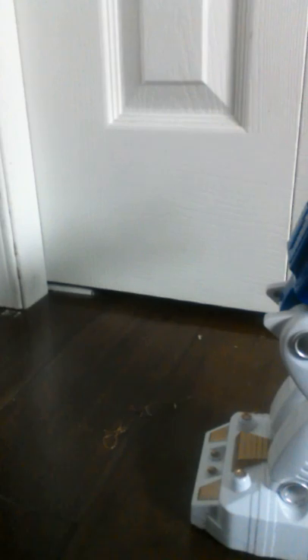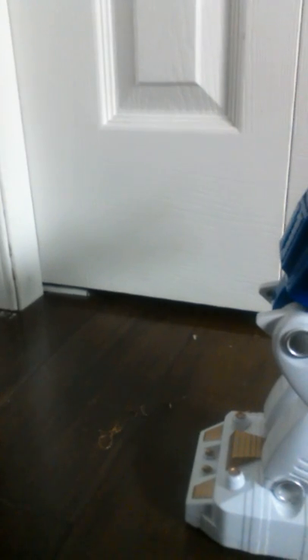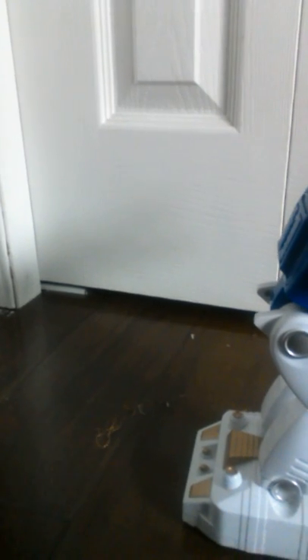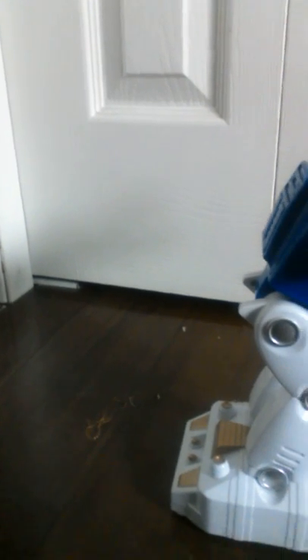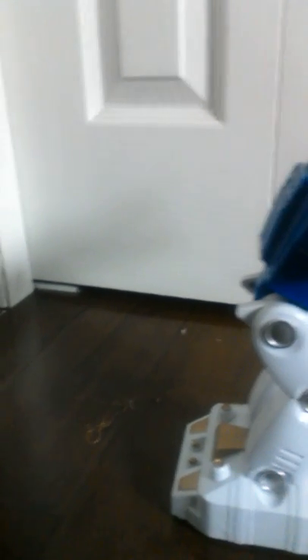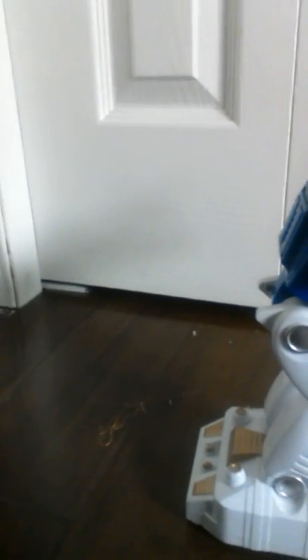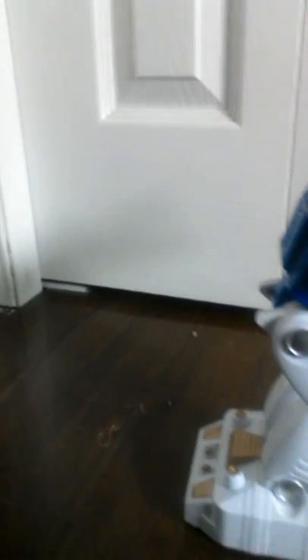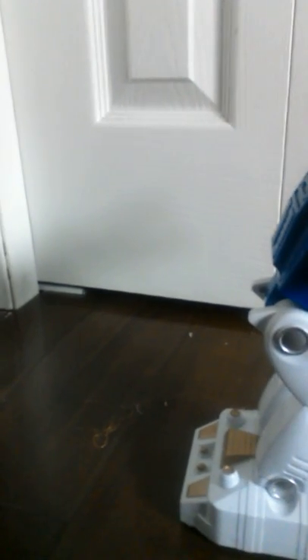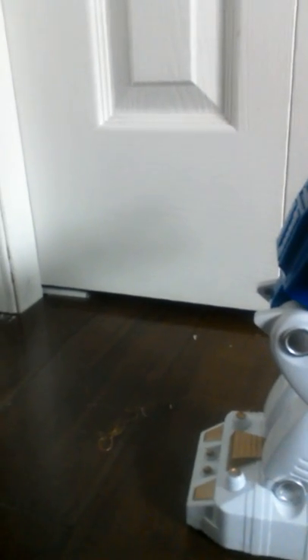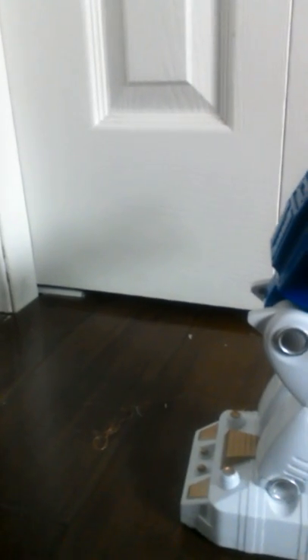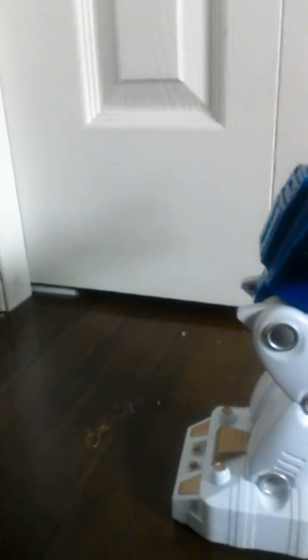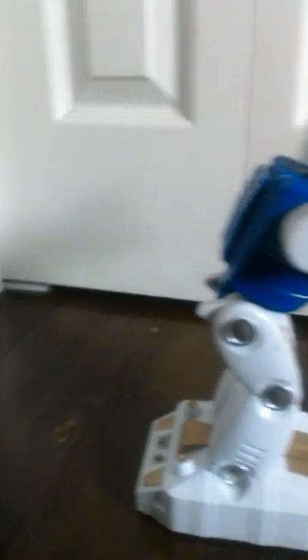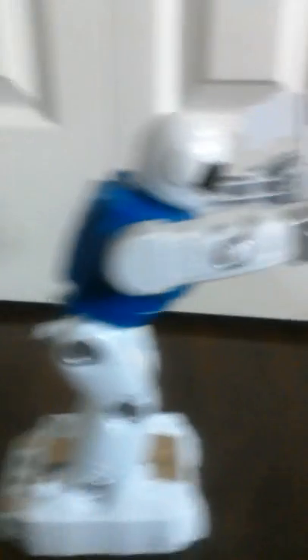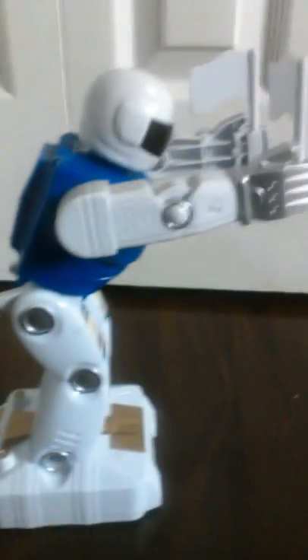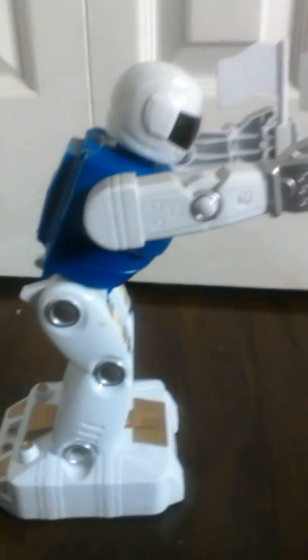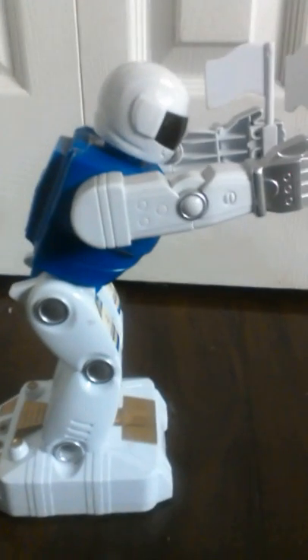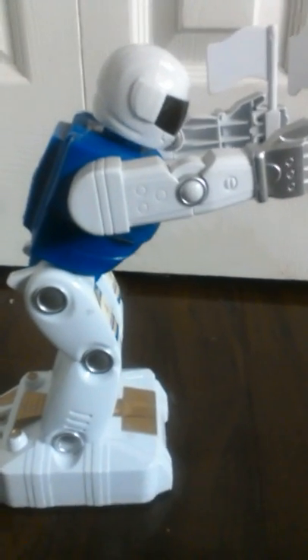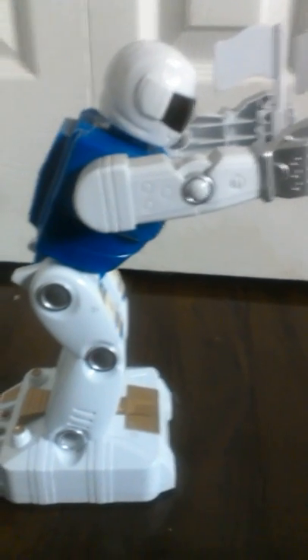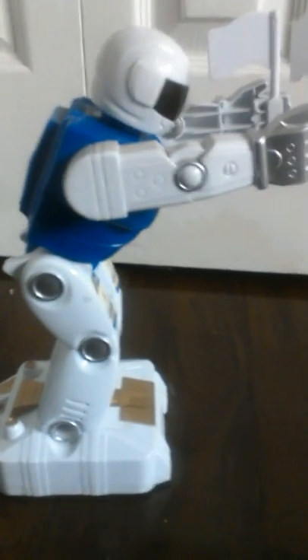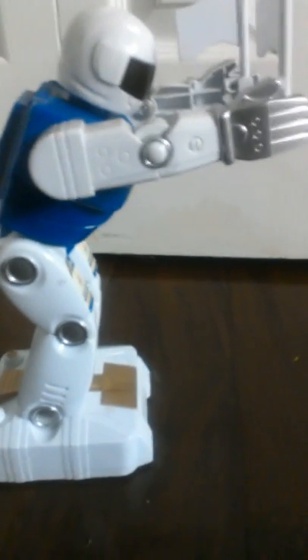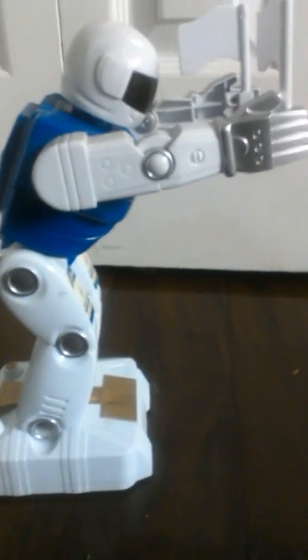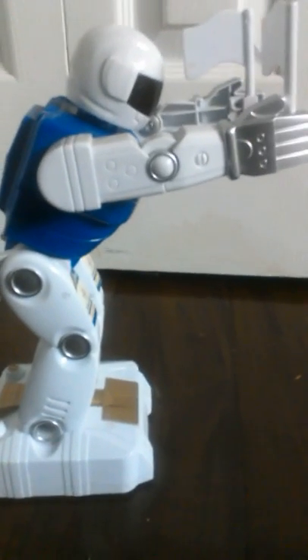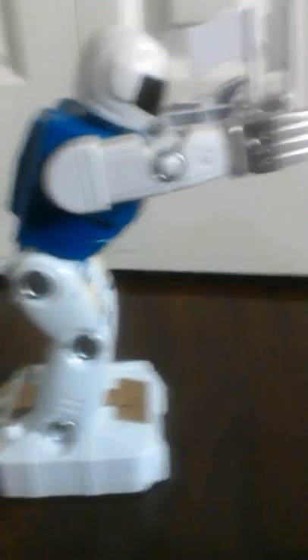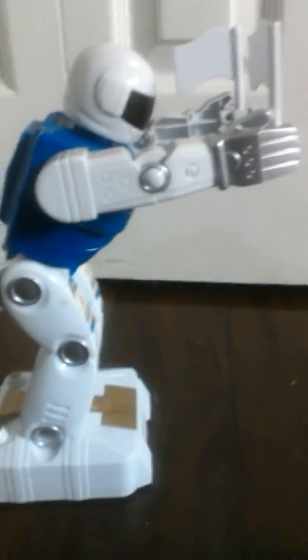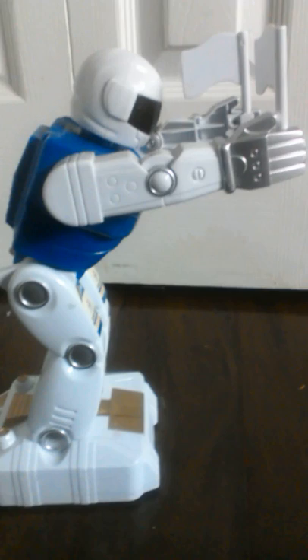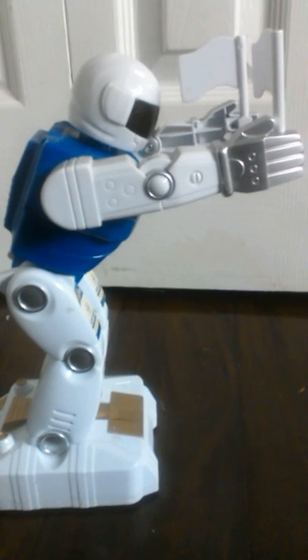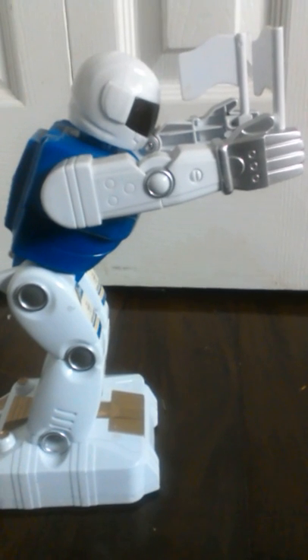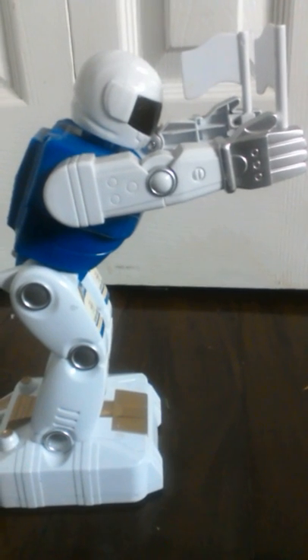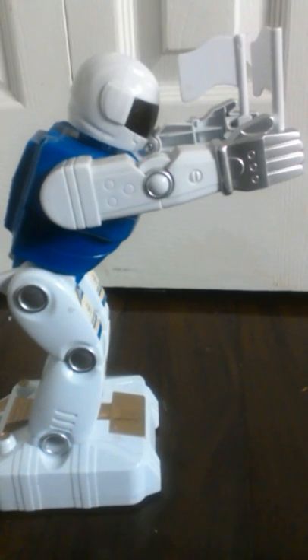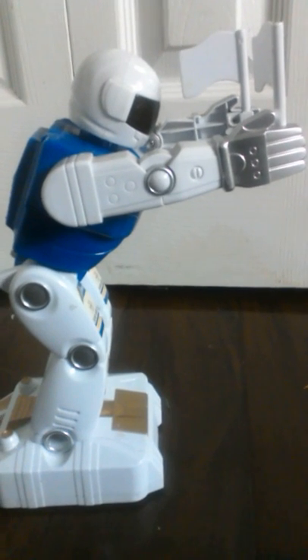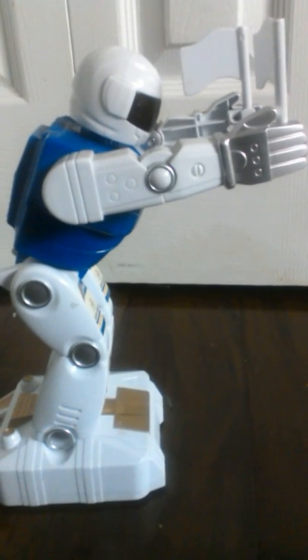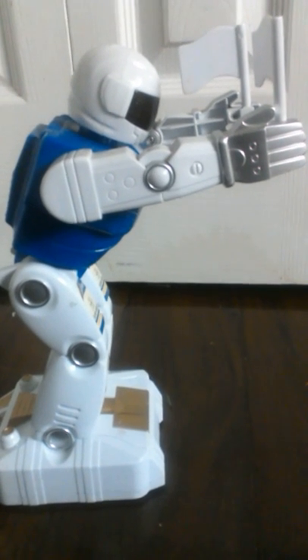Hey guys, I'm gonna do a re-update of my 3-liter robot. And you're gonna say, oh, you already recorded, you already took a video of it.